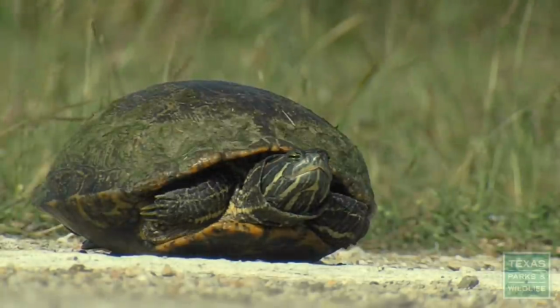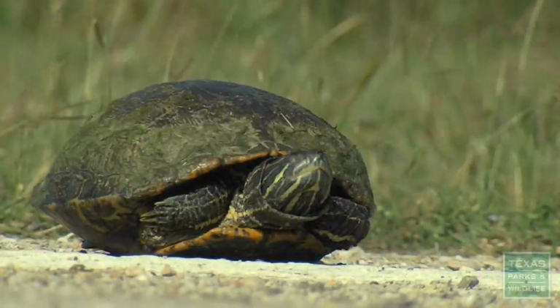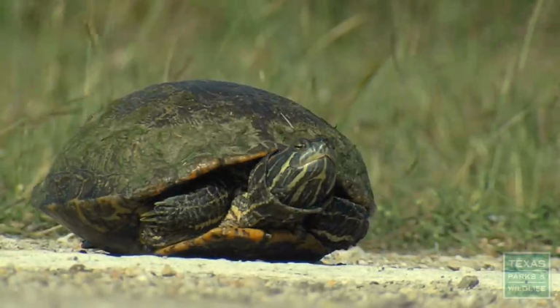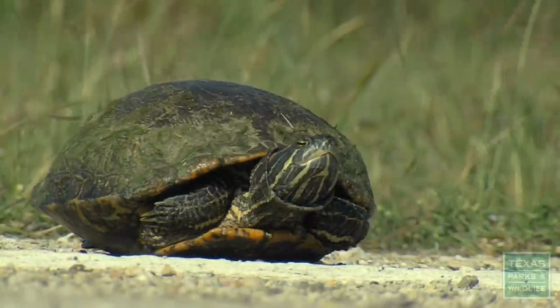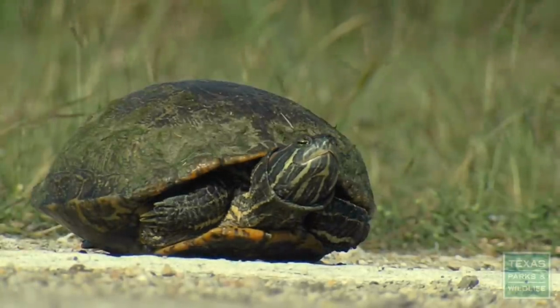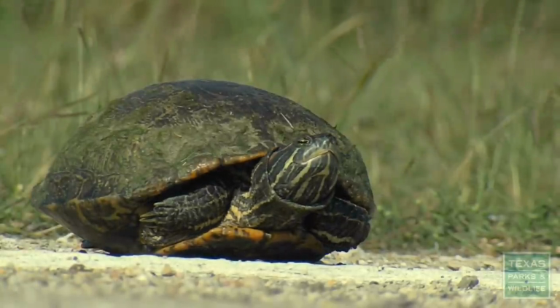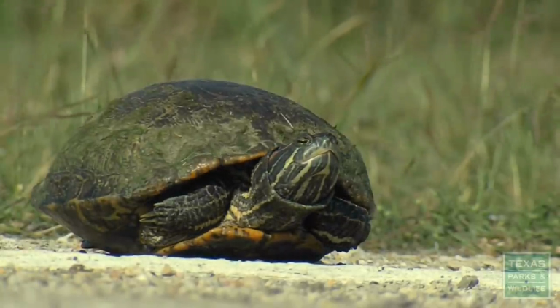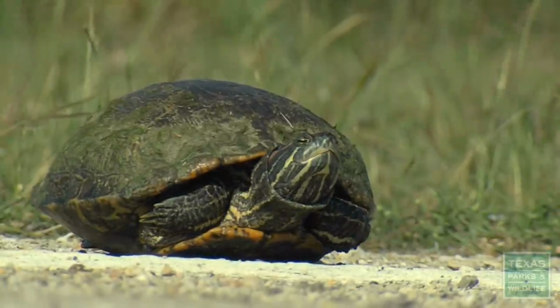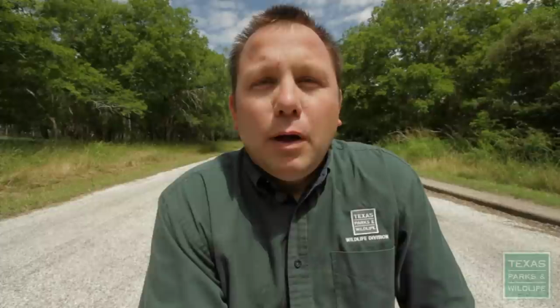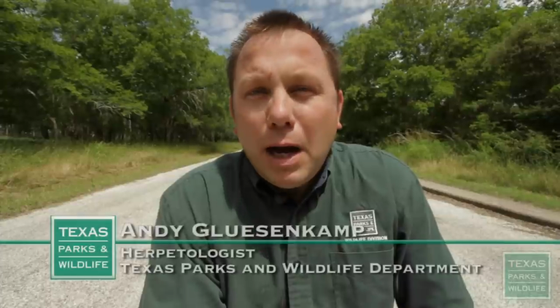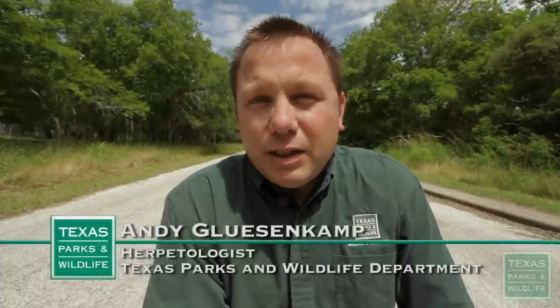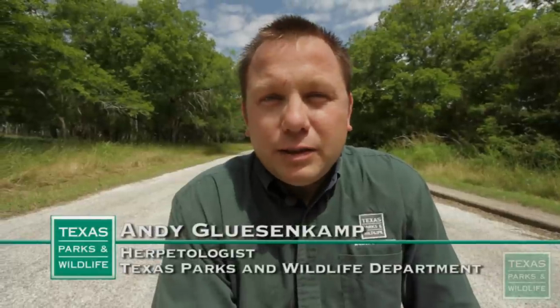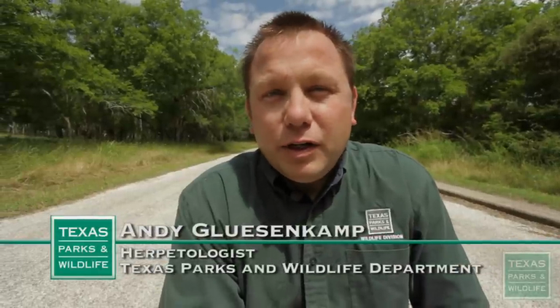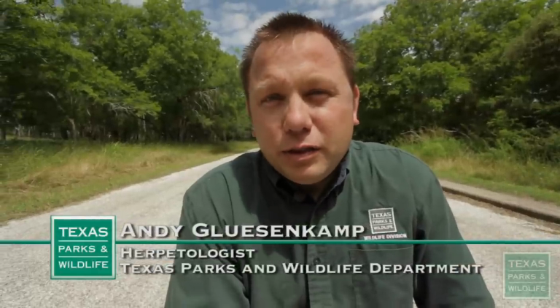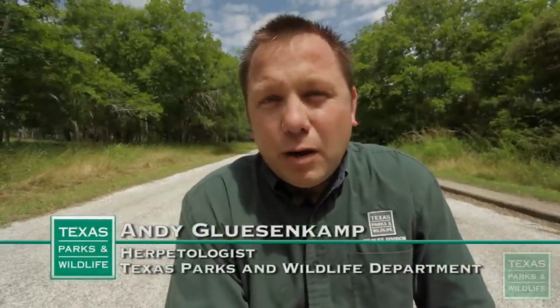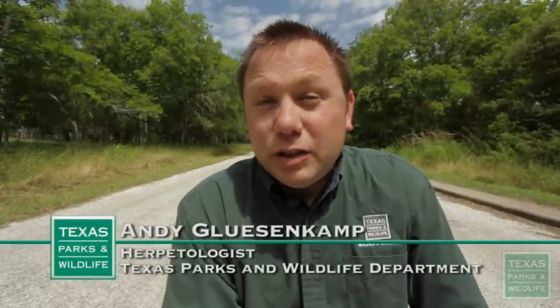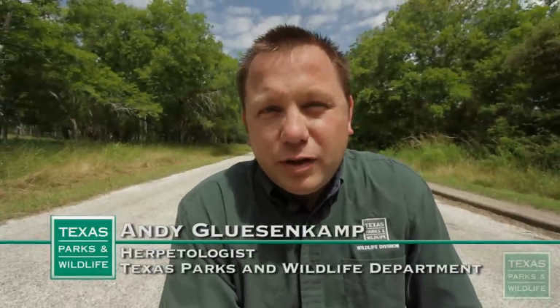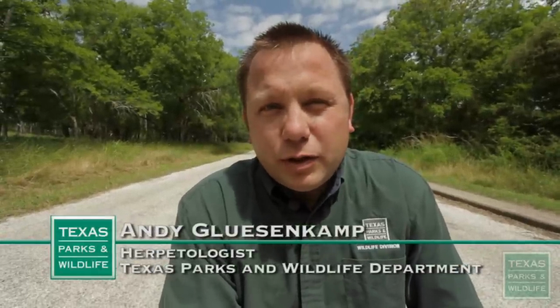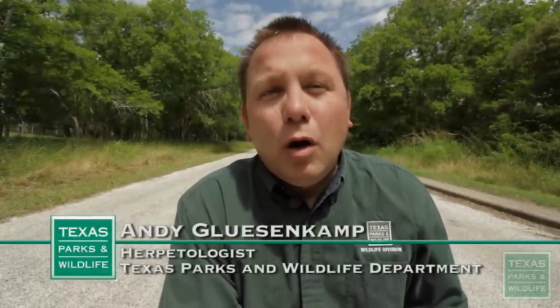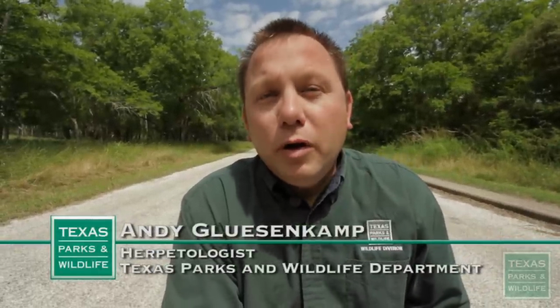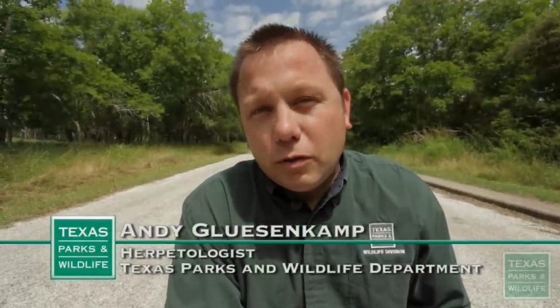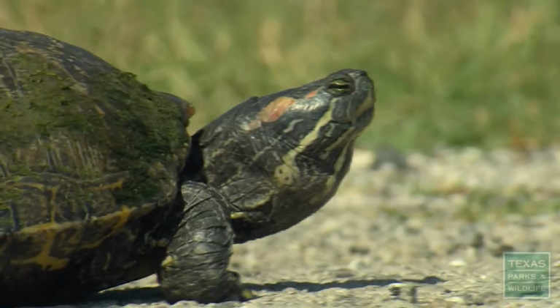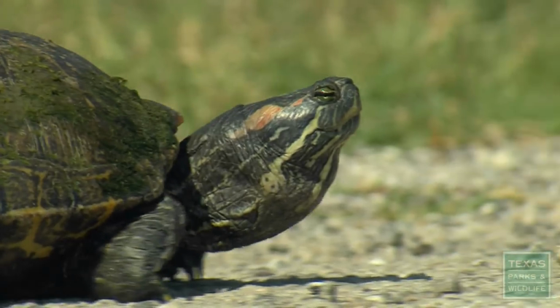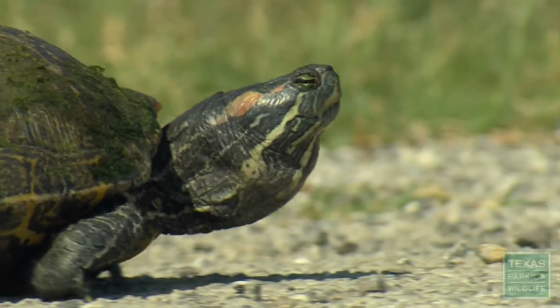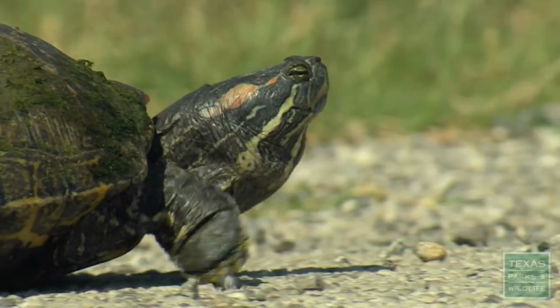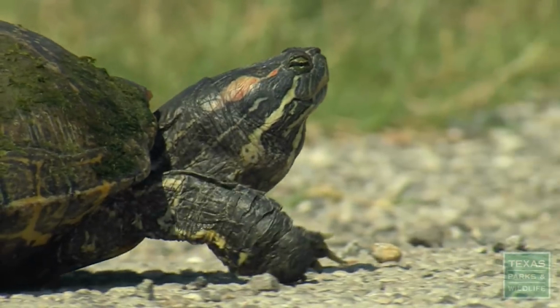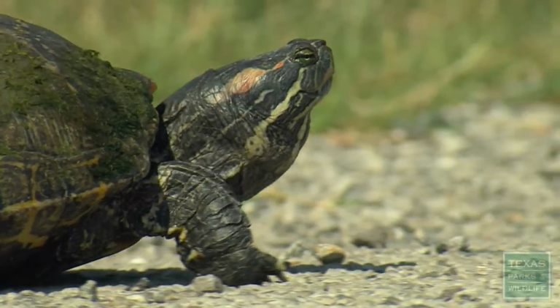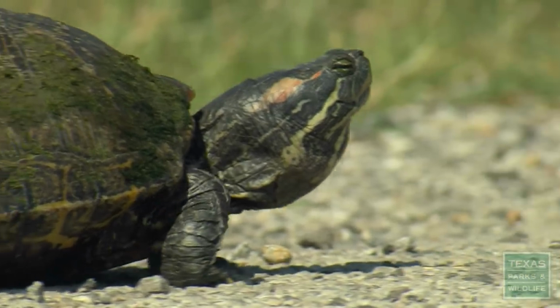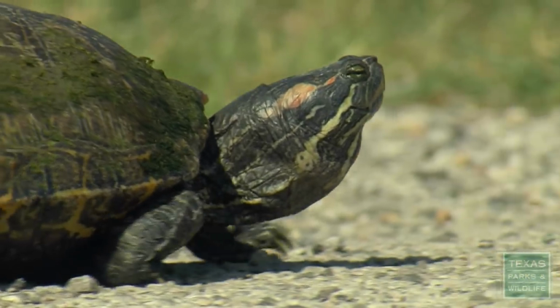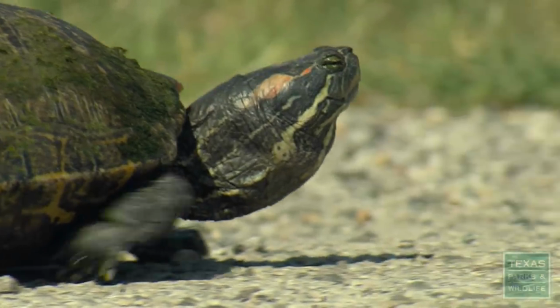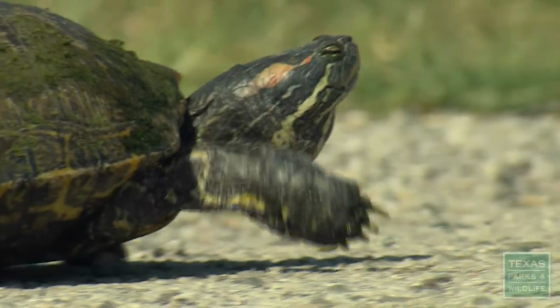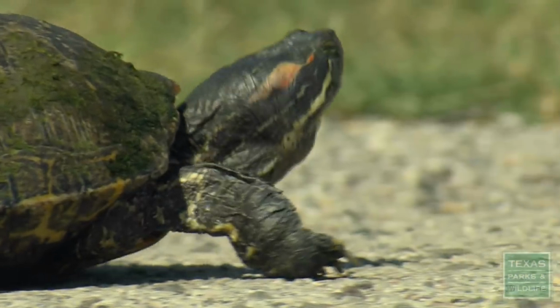So, what should you do if you find a turtle in the road? My advice is, if conditions allow and it's safe to do so, move the turtle in the direction it was going, but don't do anything that would put you or the turtle at risk.